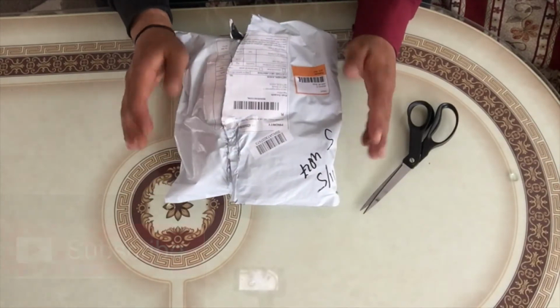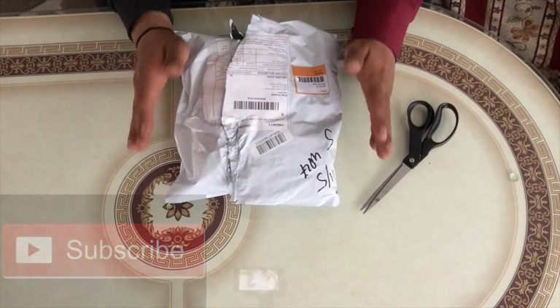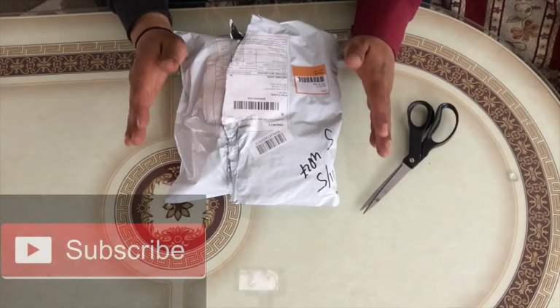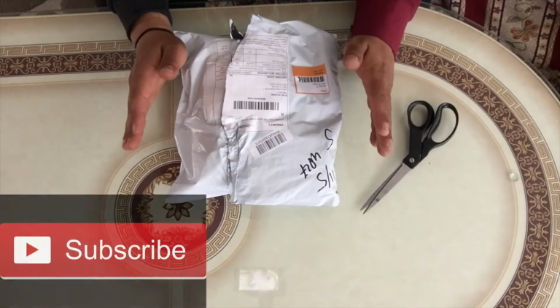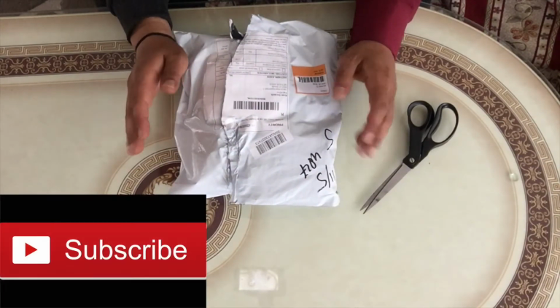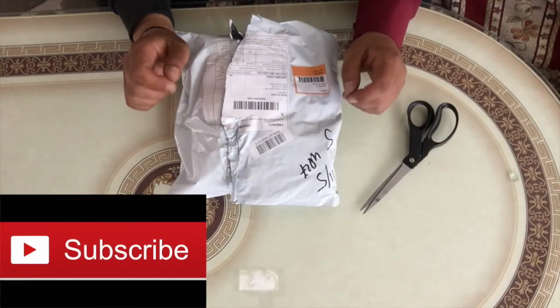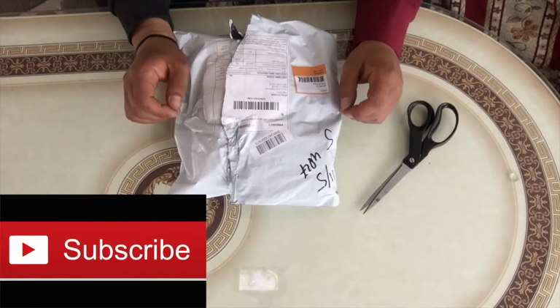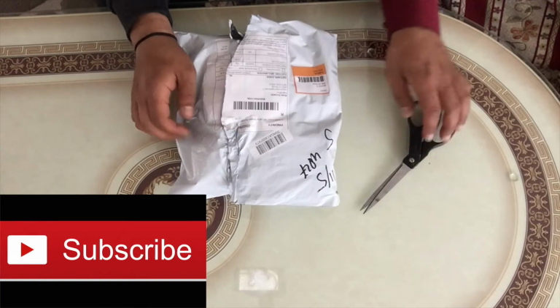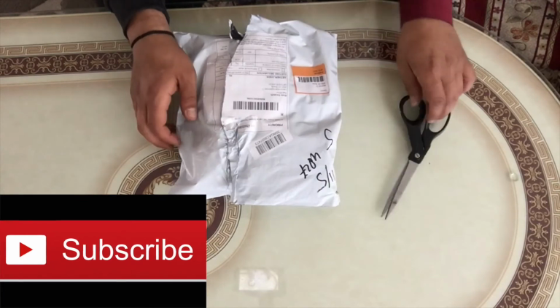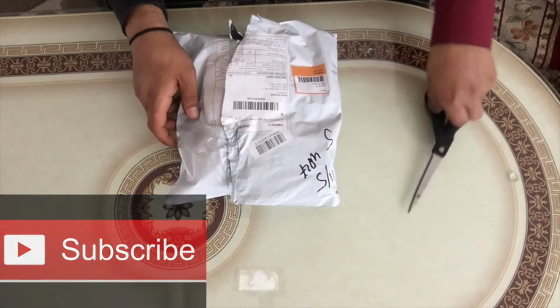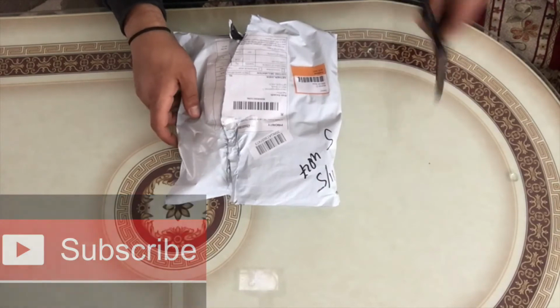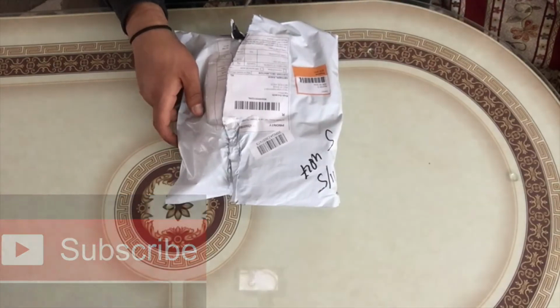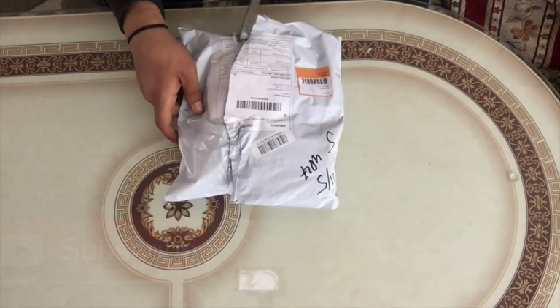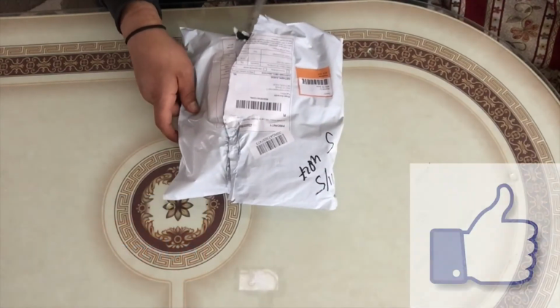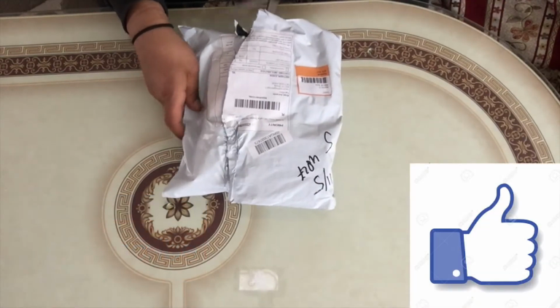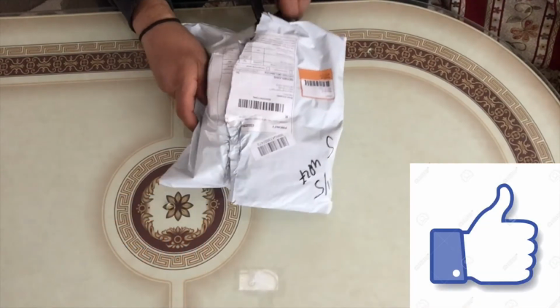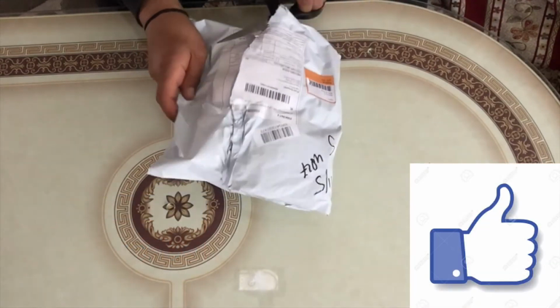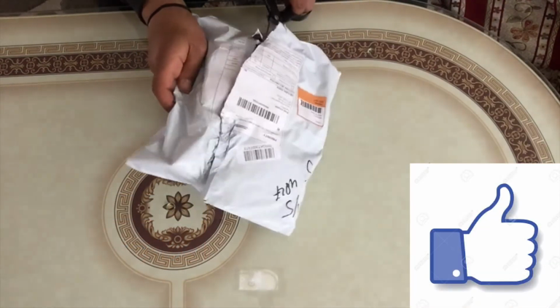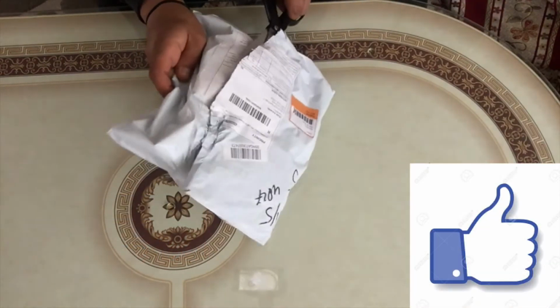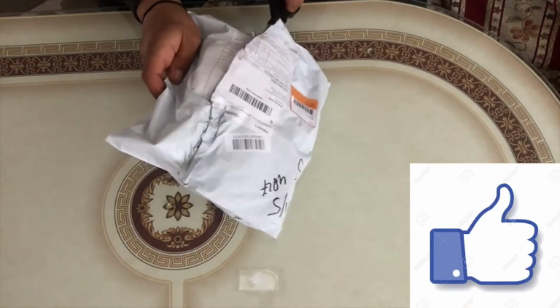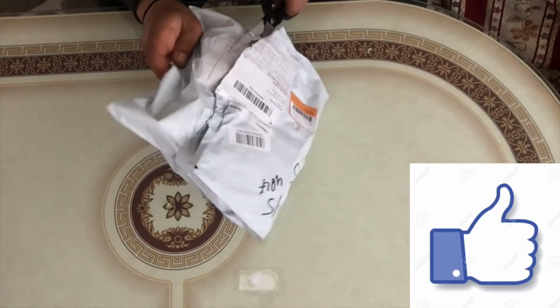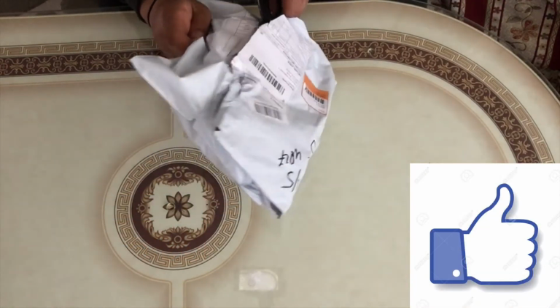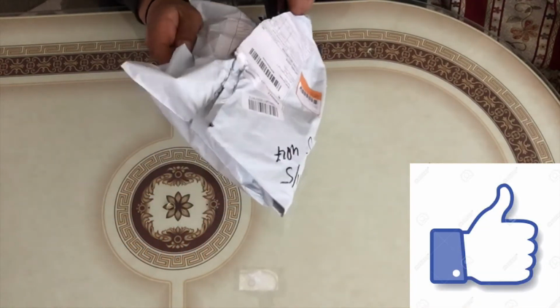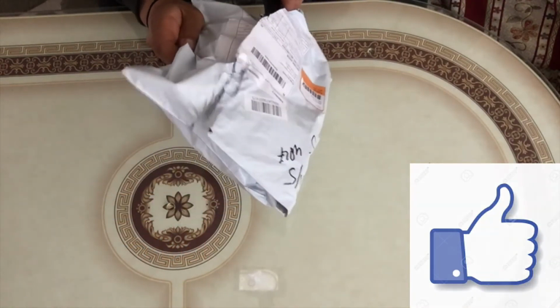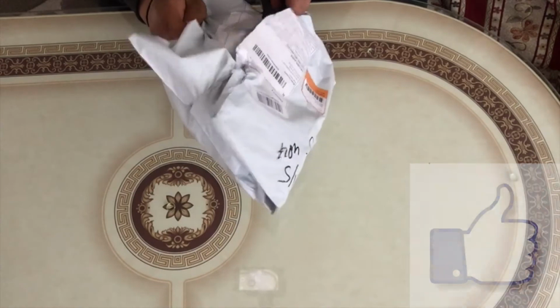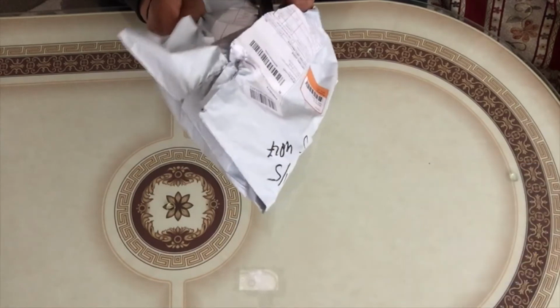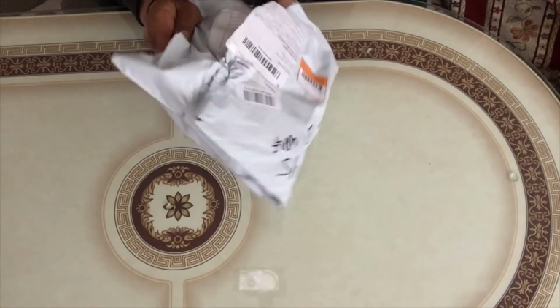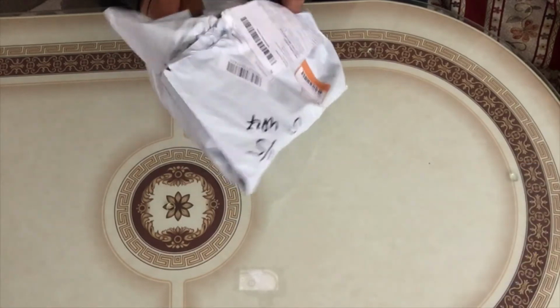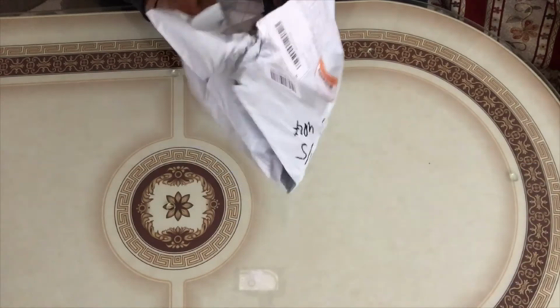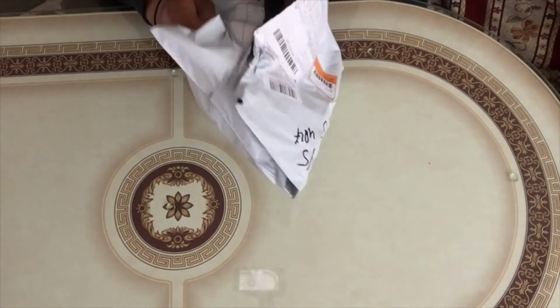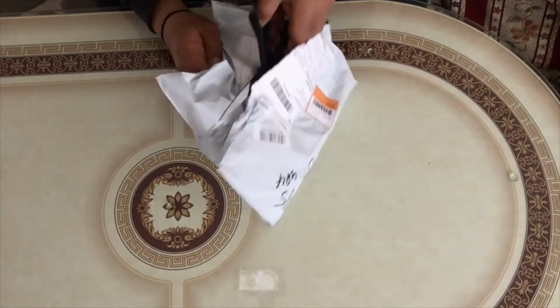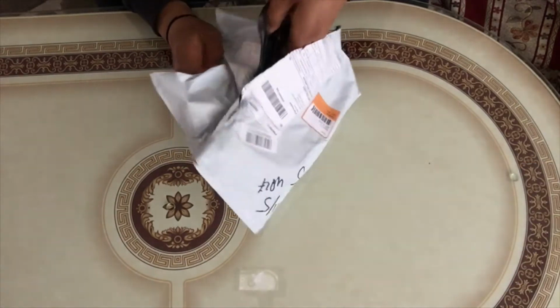So let's start opening it. But before that, don't forget to subscribe to my channel guys, and a big thumbs up for this video. I would really appreciate it.